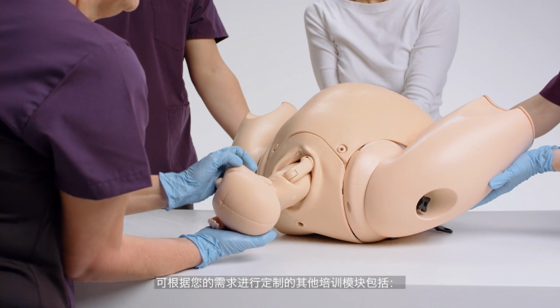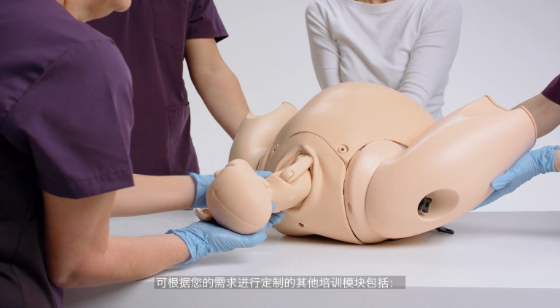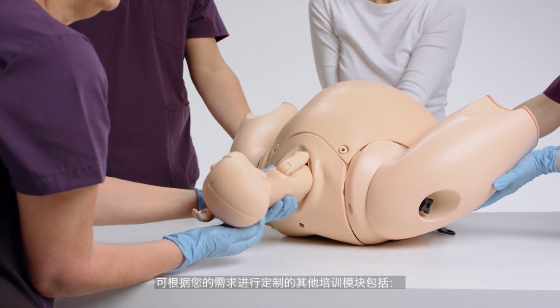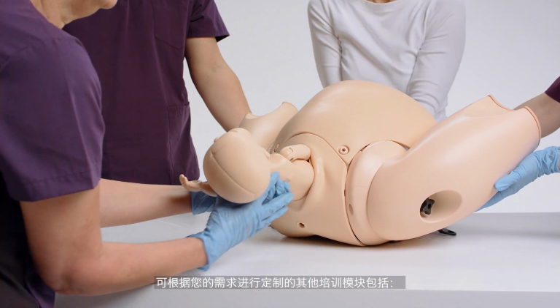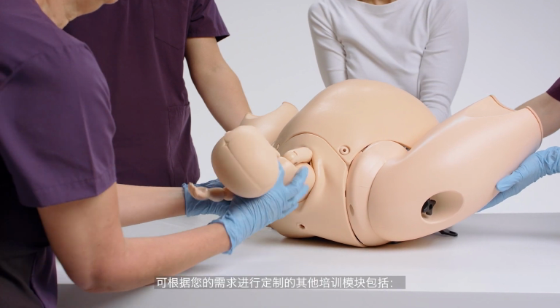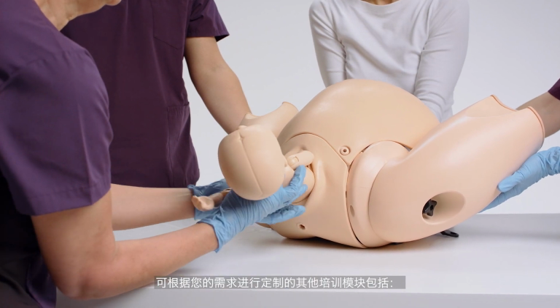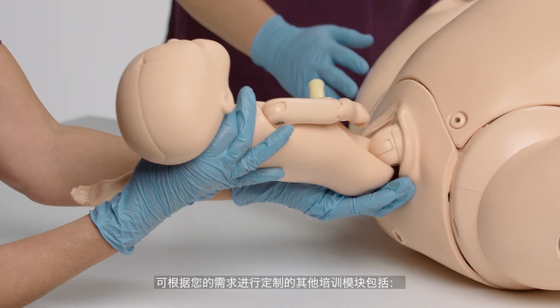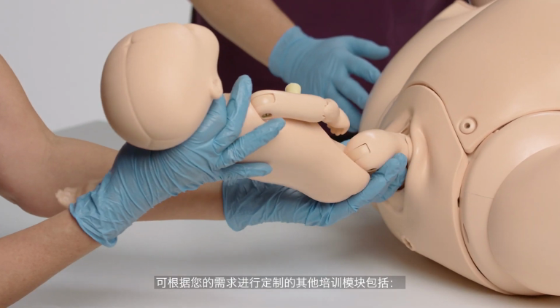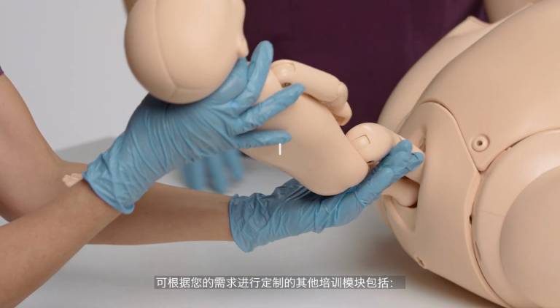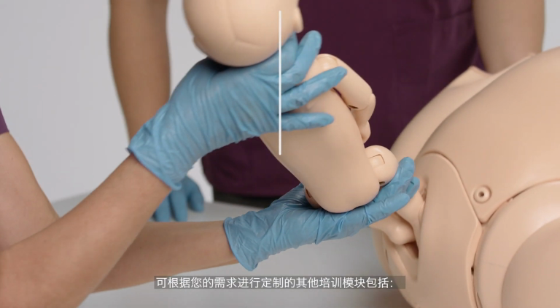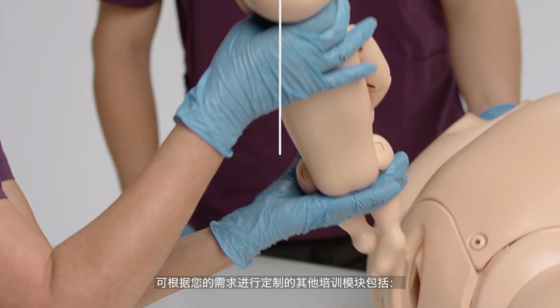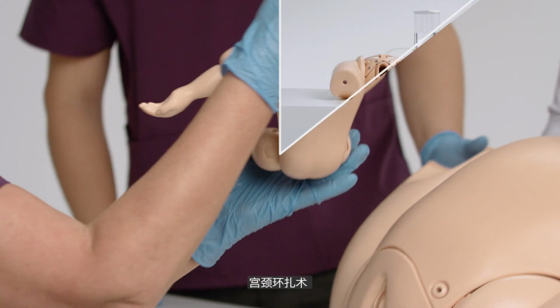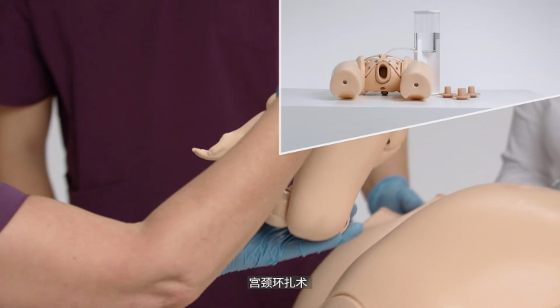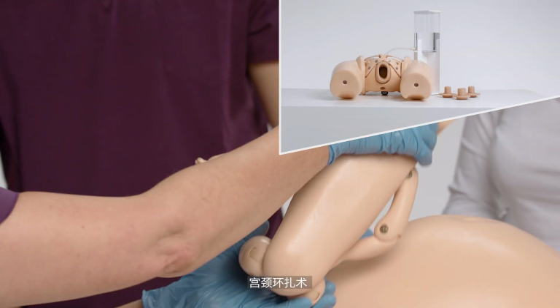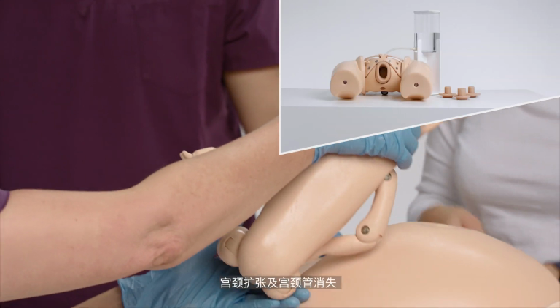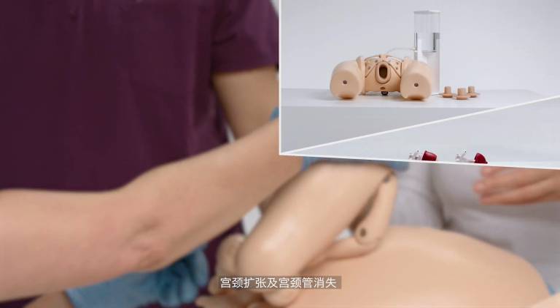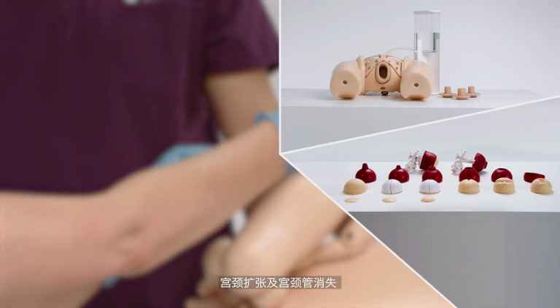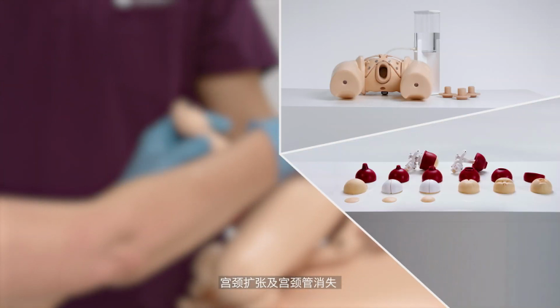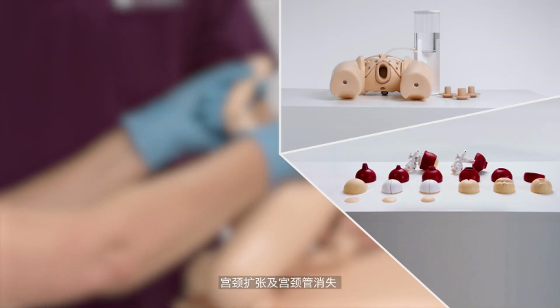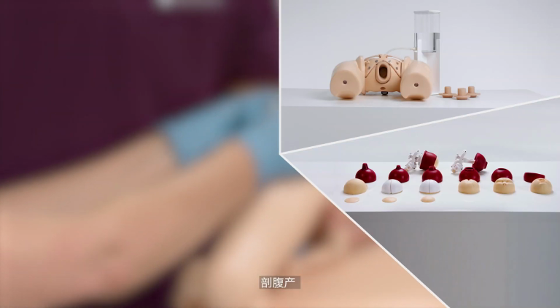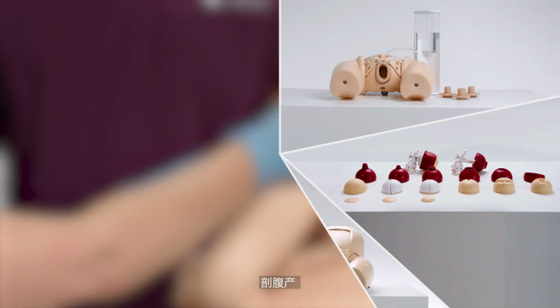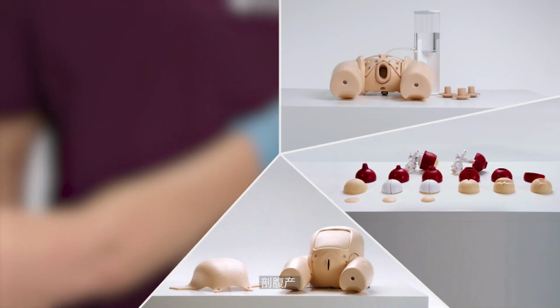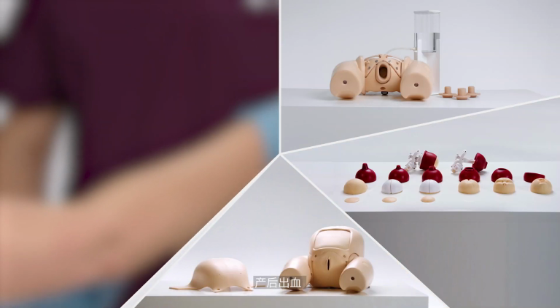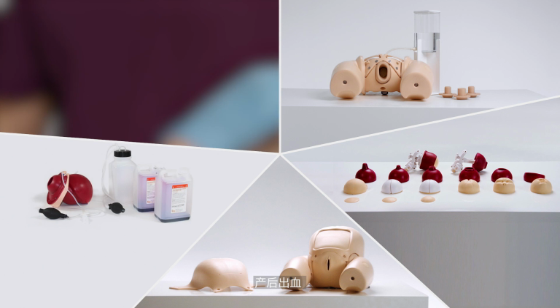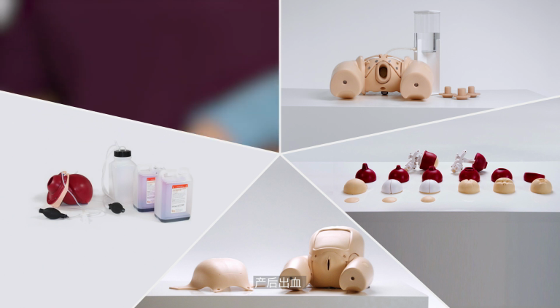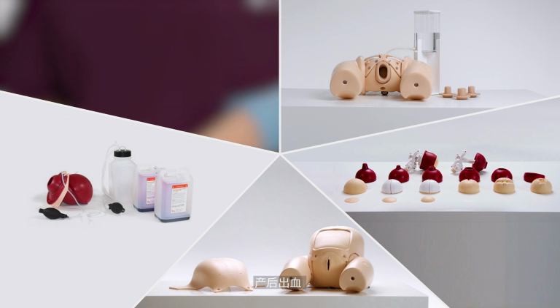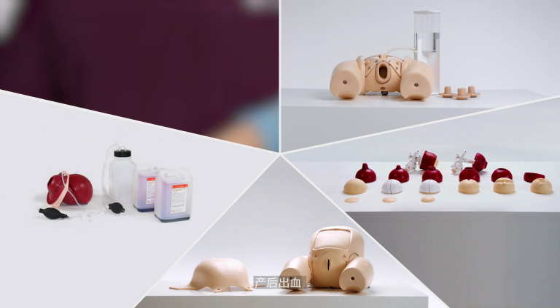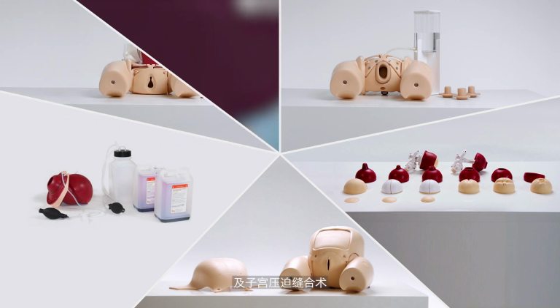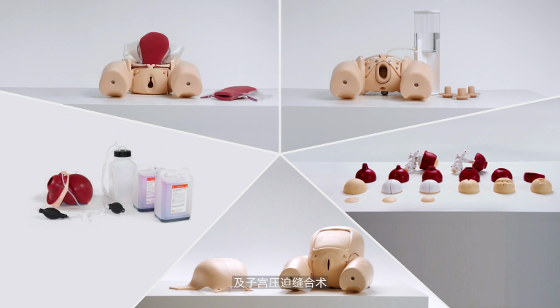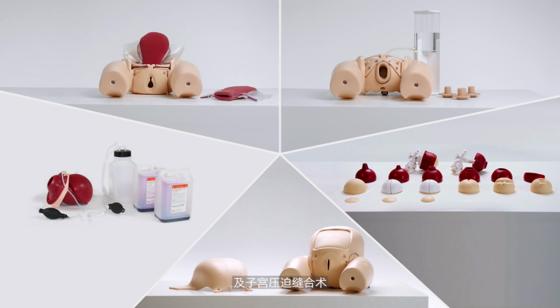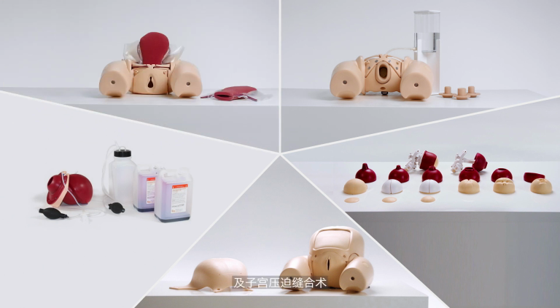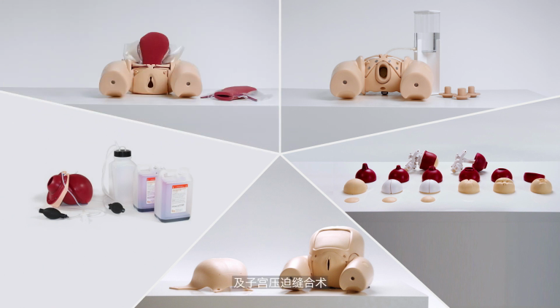Other modules allowing the training to be tailored to your needs are cervical cerclage, cervical dilation and effacement, caesarean section, postpartum hemorrhage and compression suture uterus.